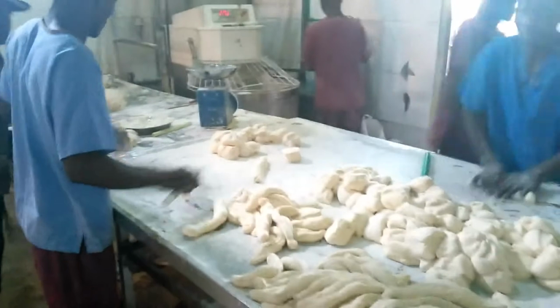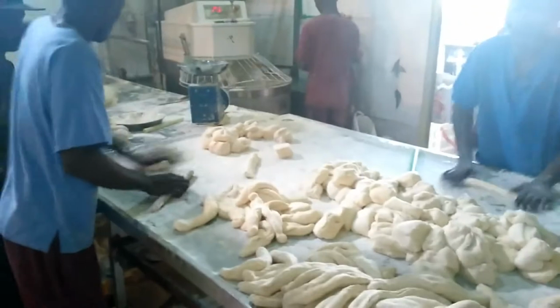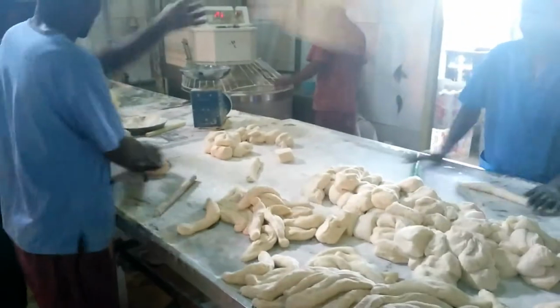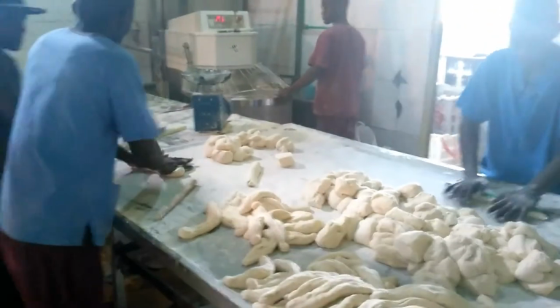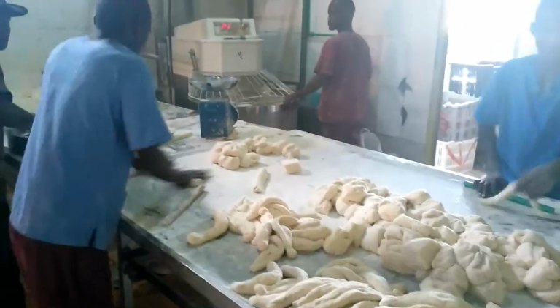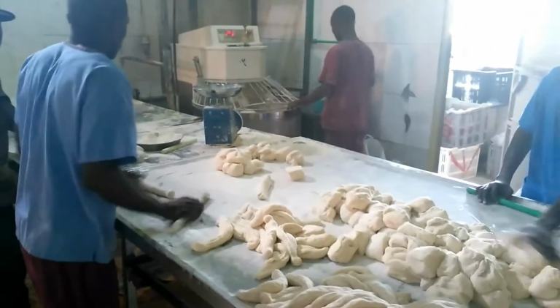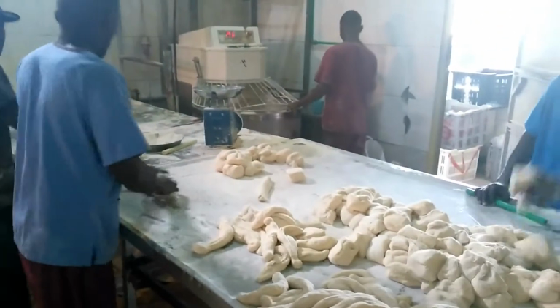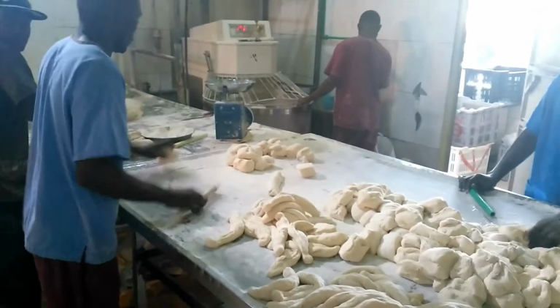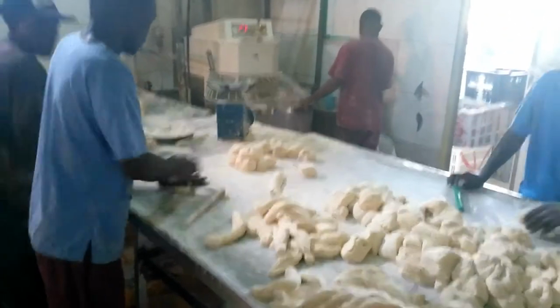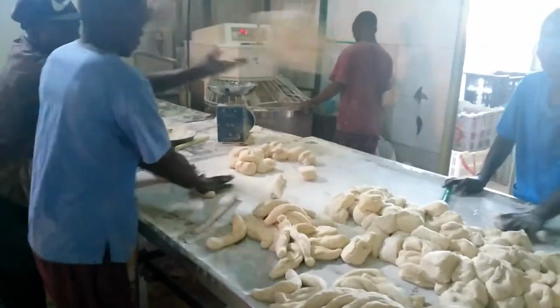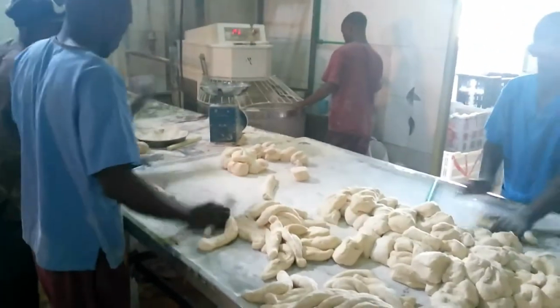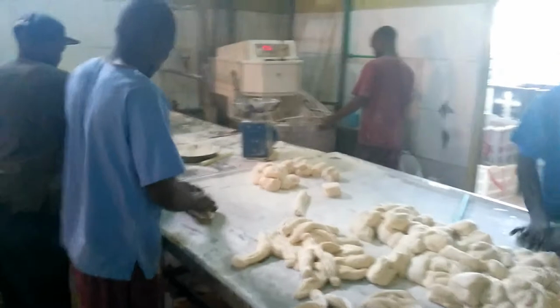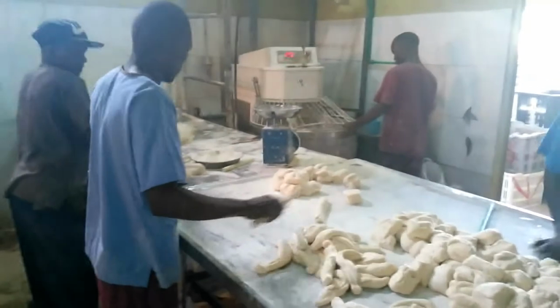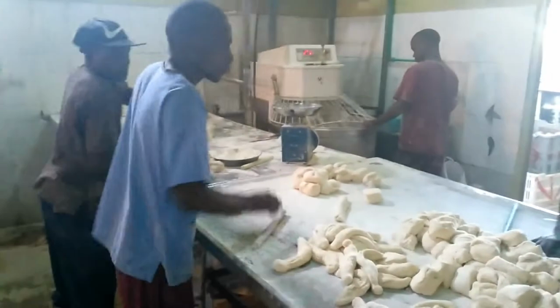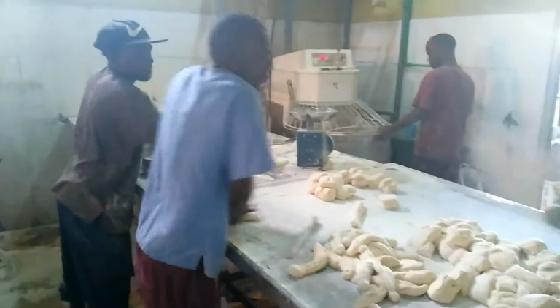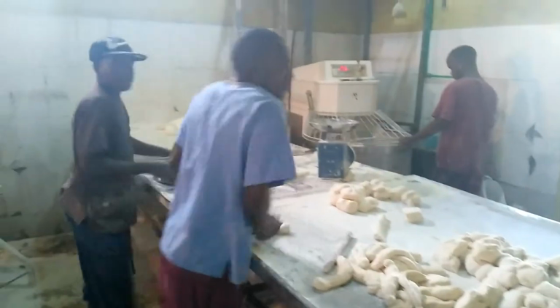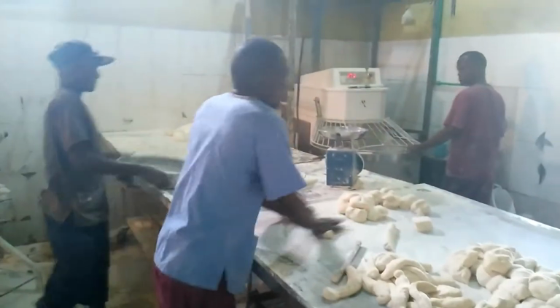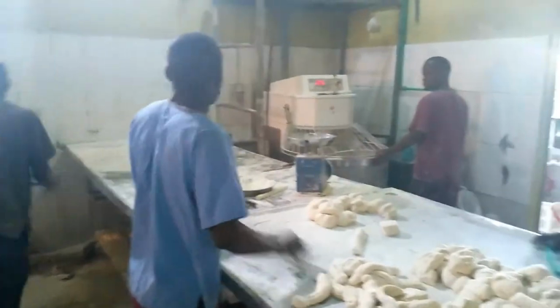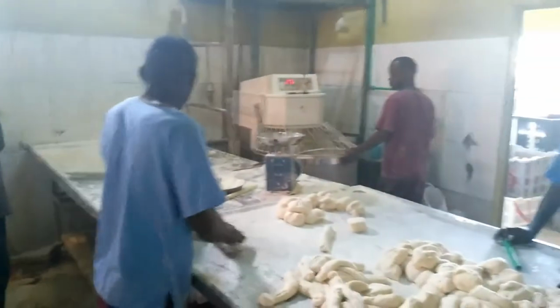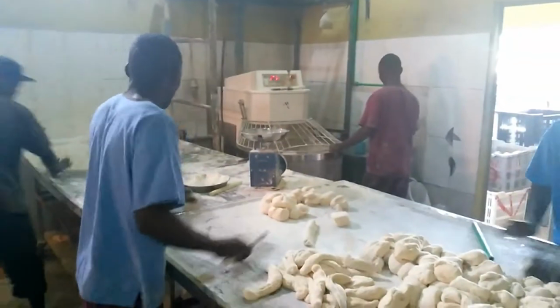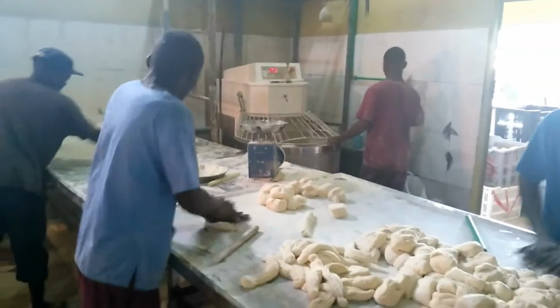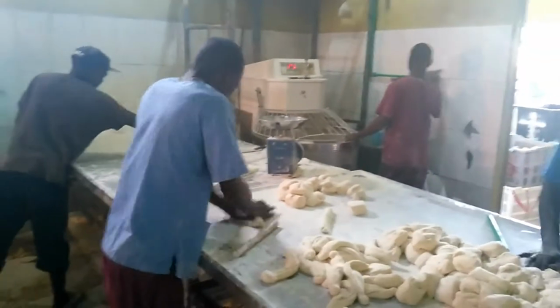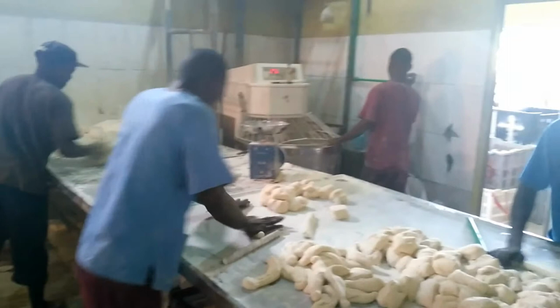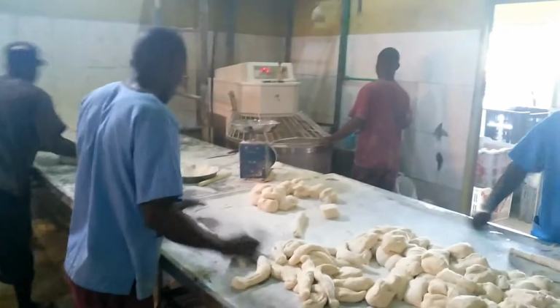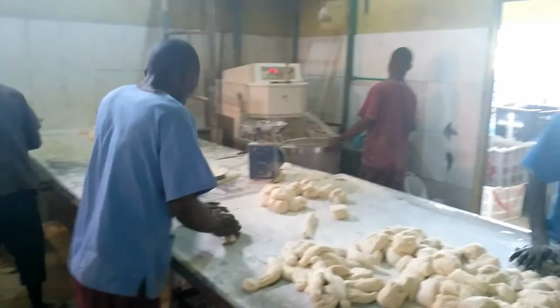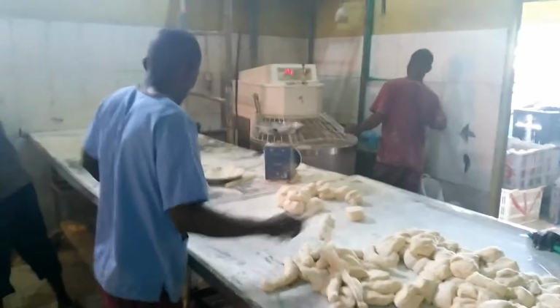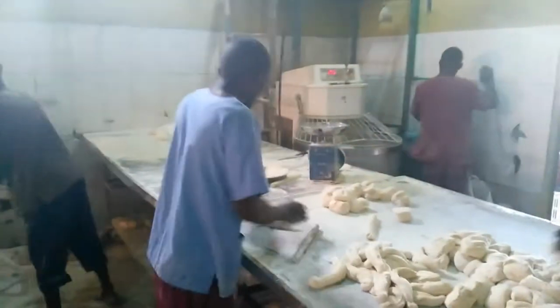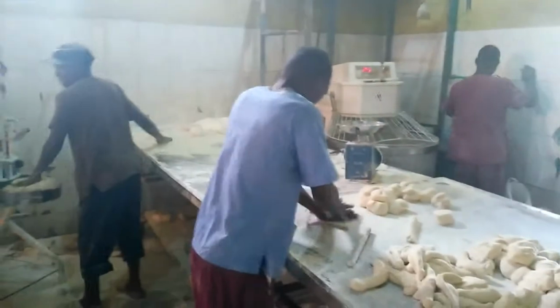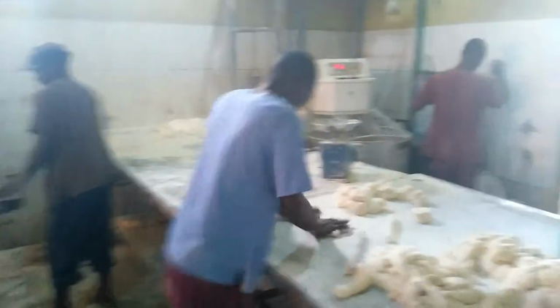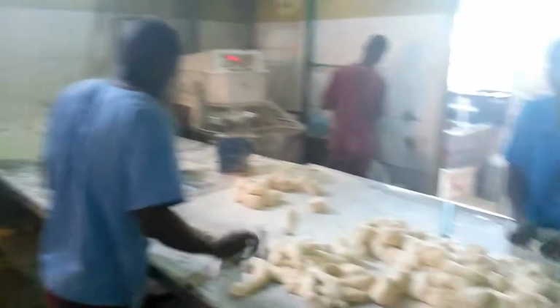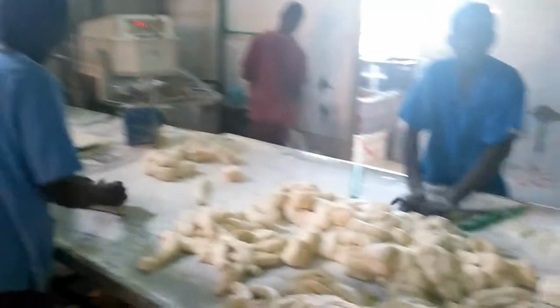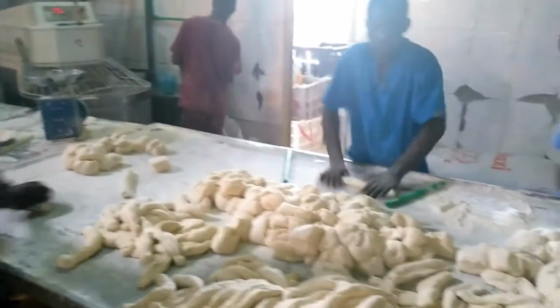The dough quality seems good, but not as good as the dough made with XL. This is also a medium bakery in the suburban area.